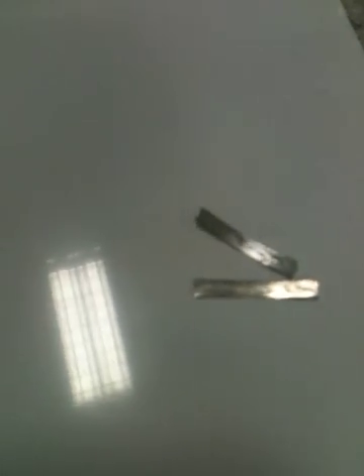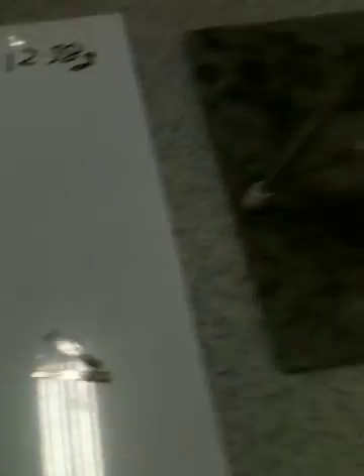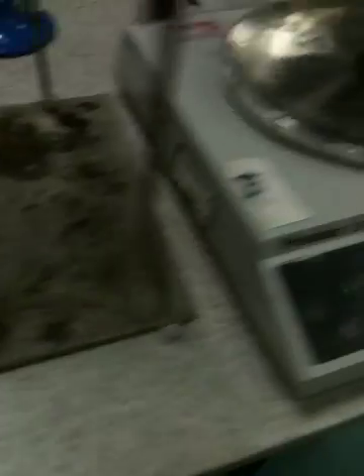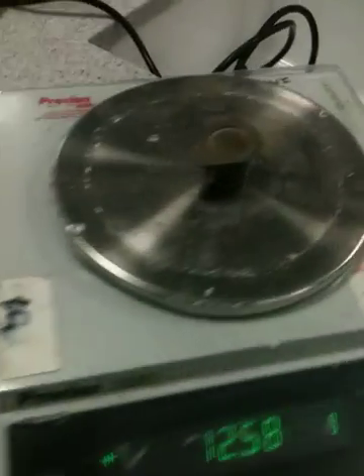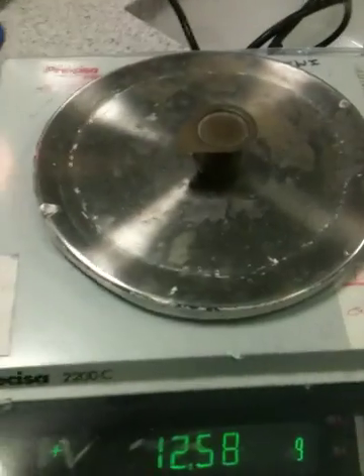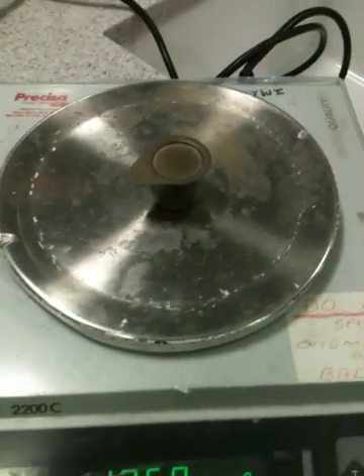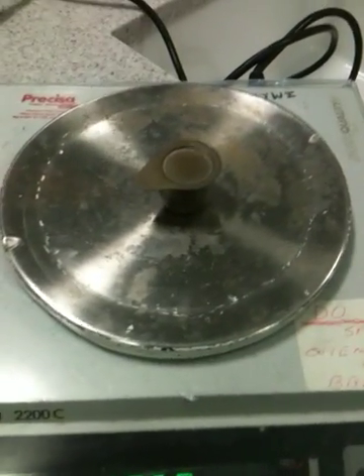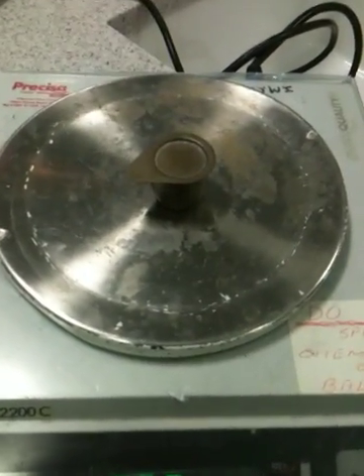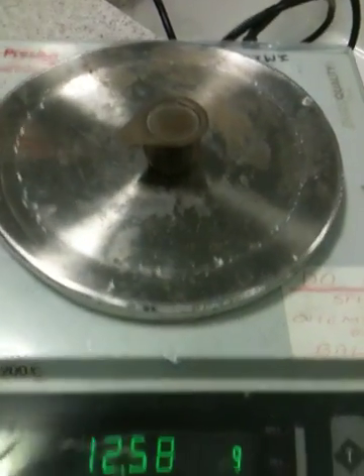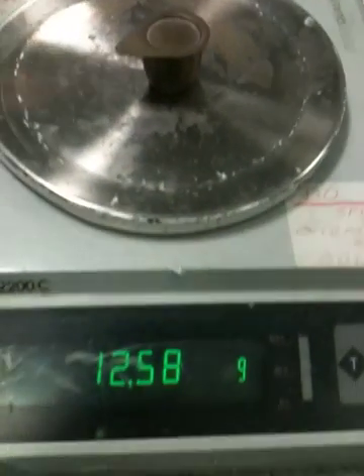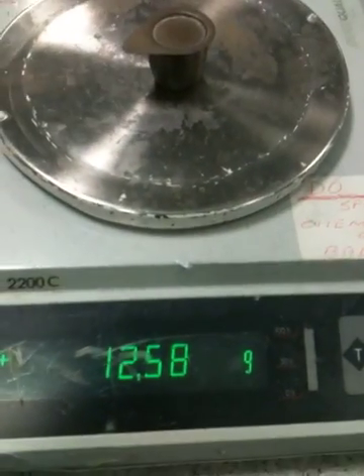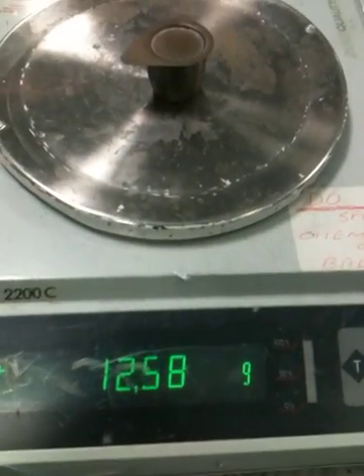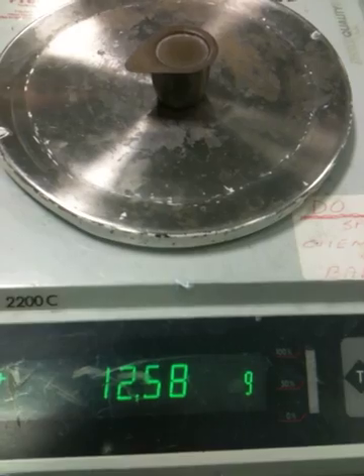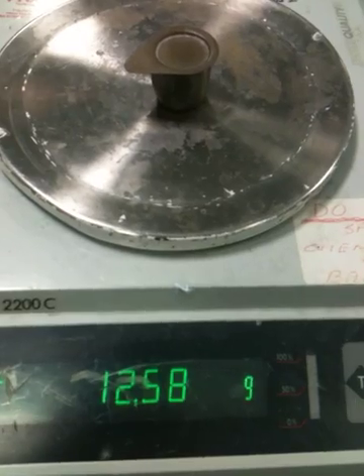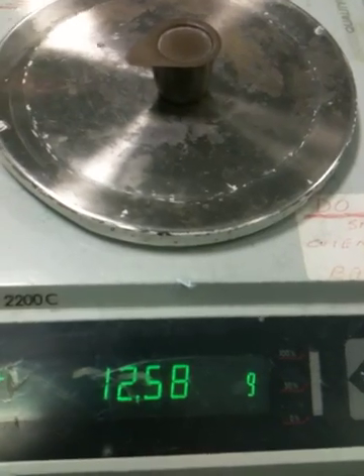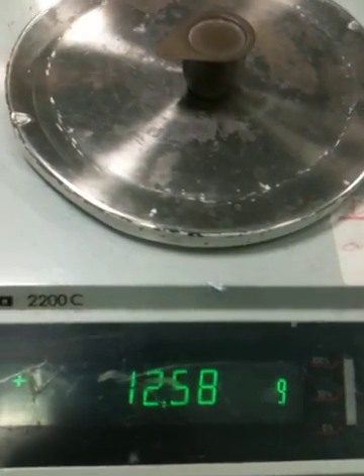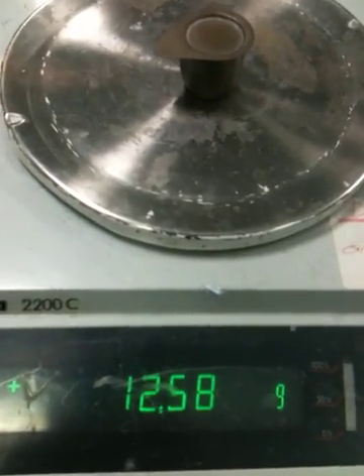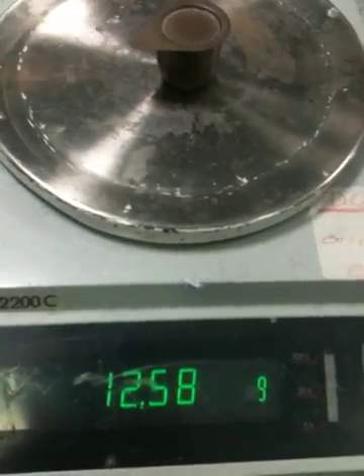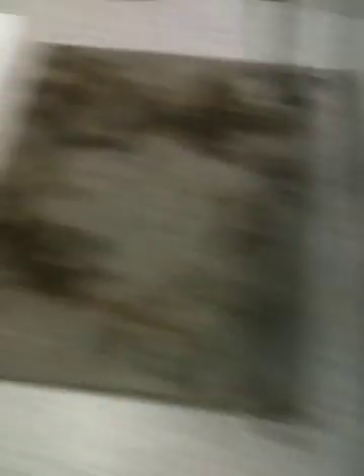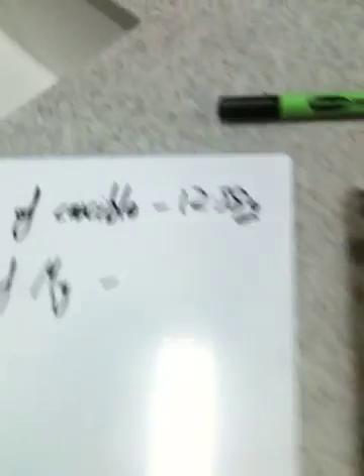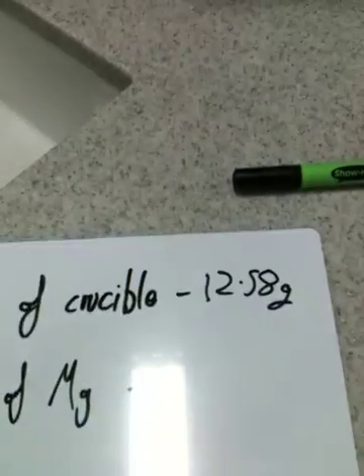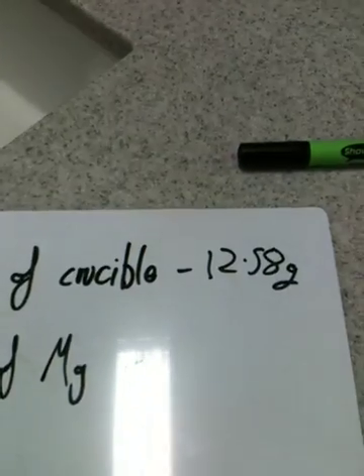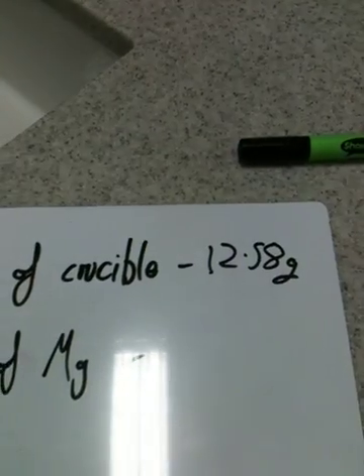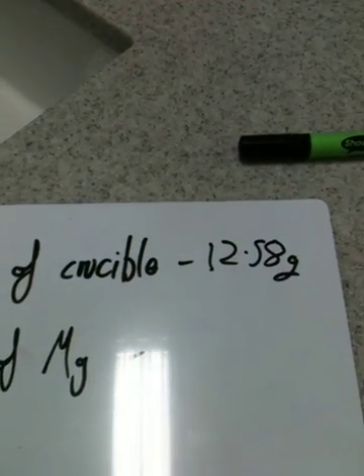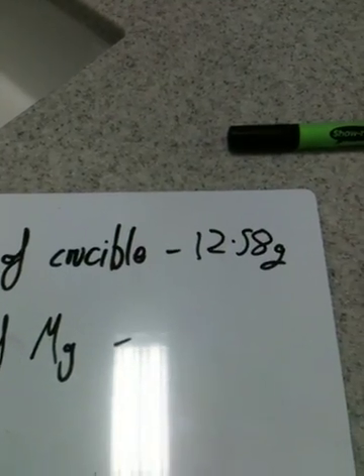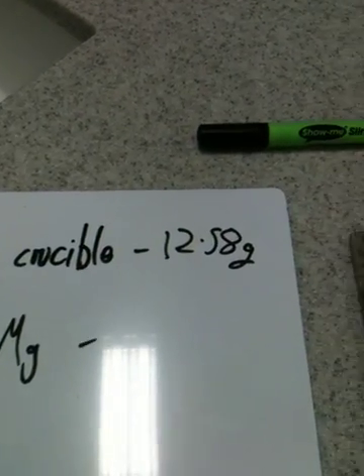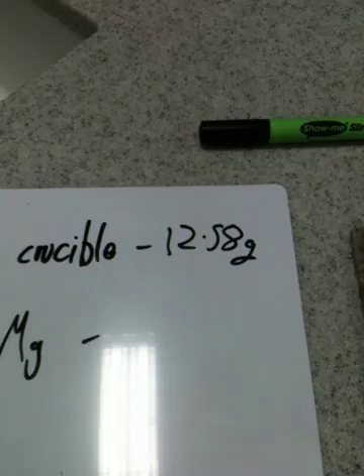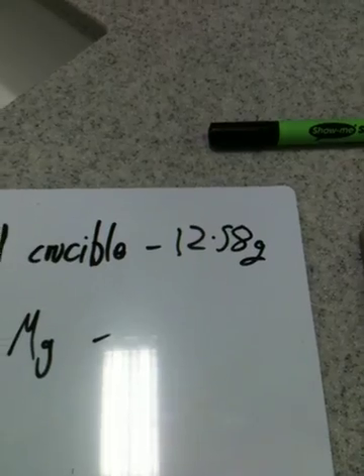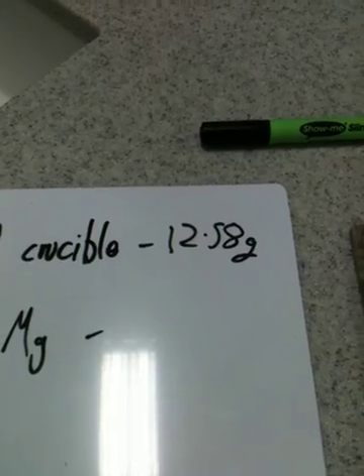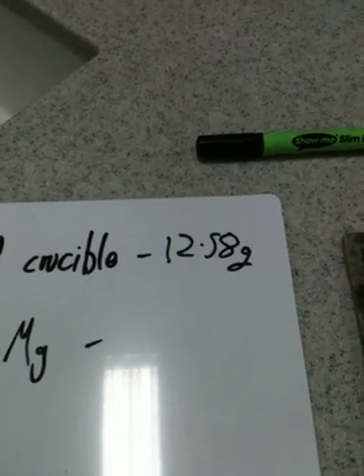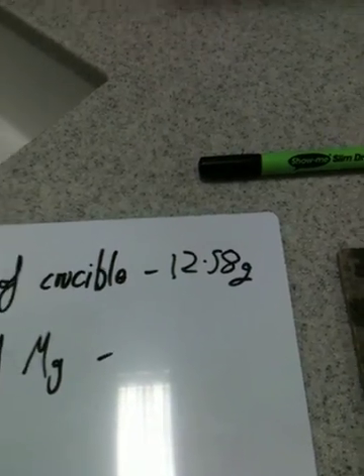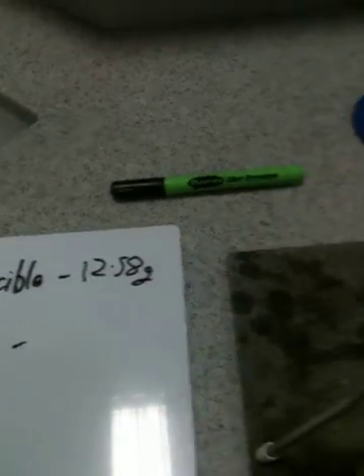The second thing you're going to do: put the crucible on the balance and find out its mass. There you go — 12.58 grams — and you're going to write that down, 12.58 grams.